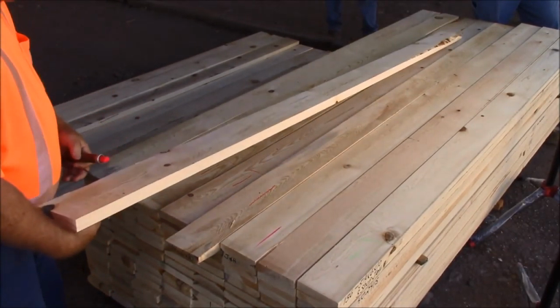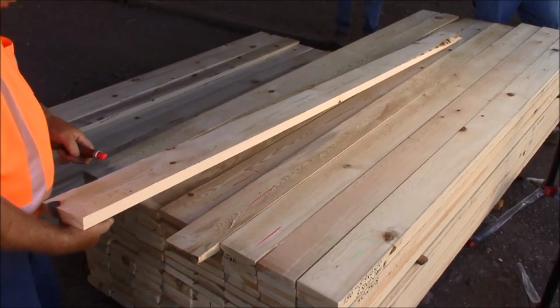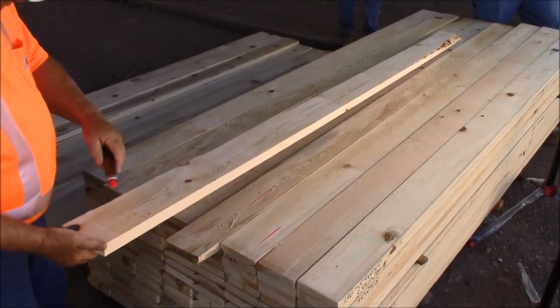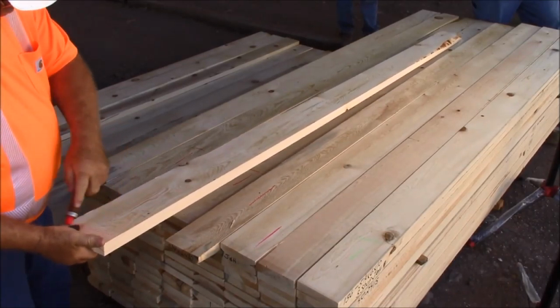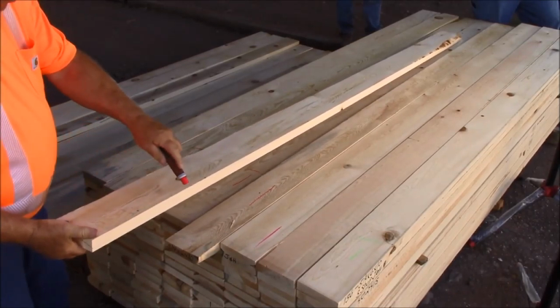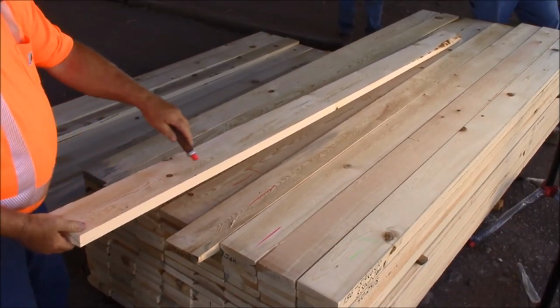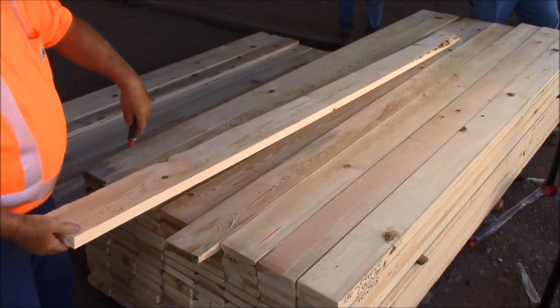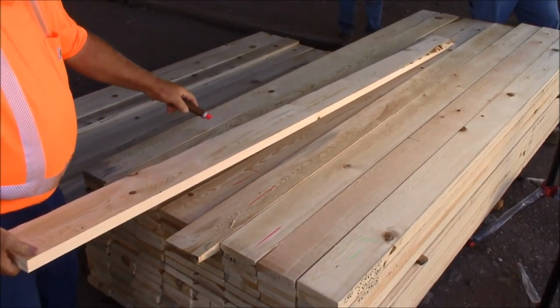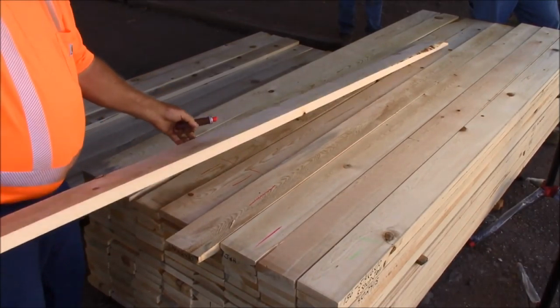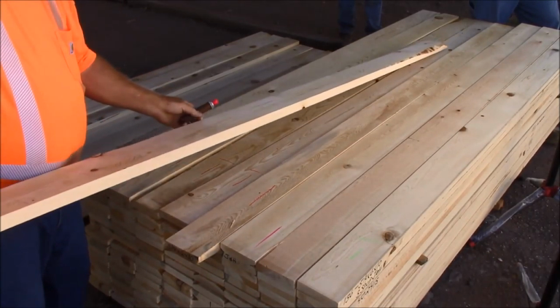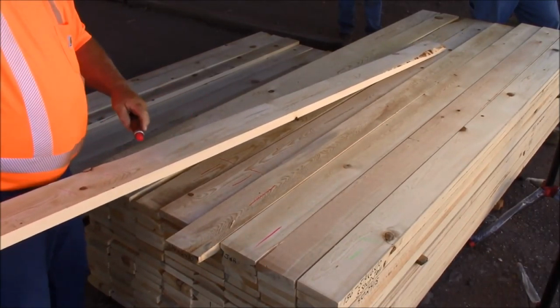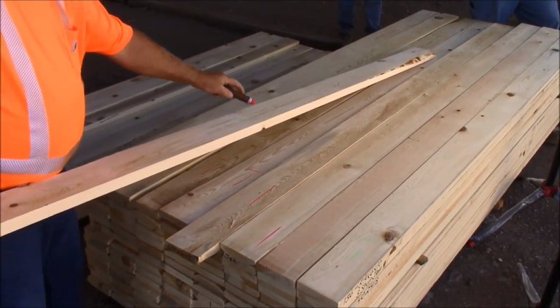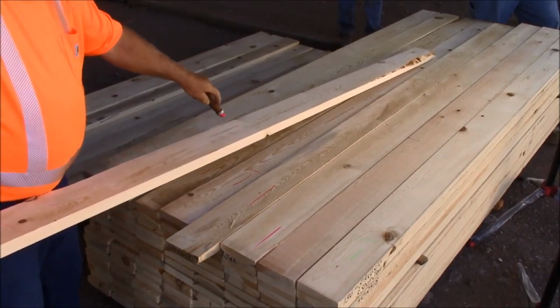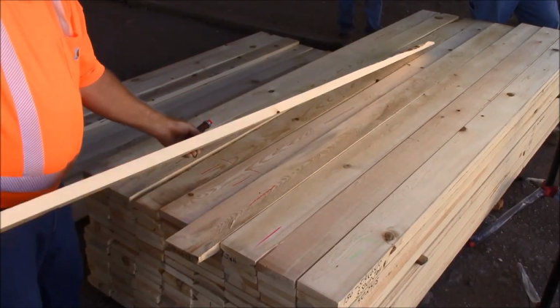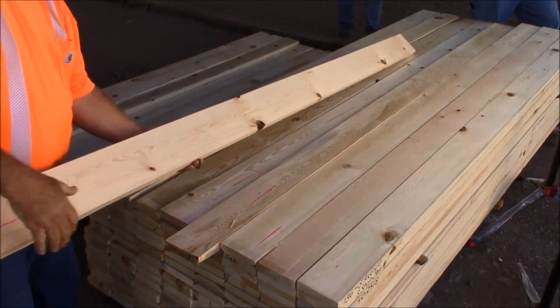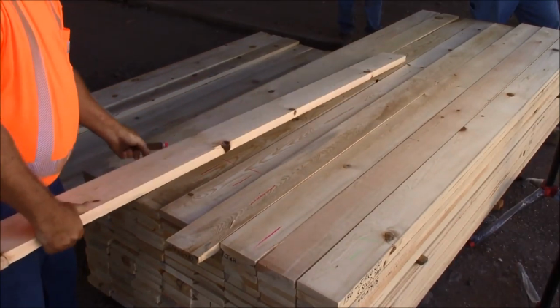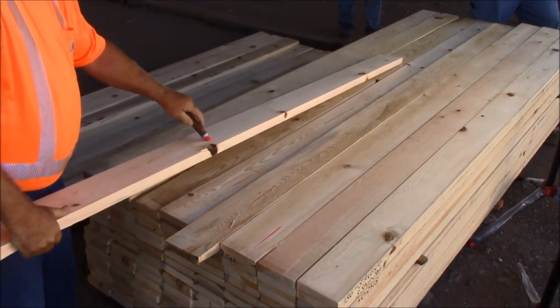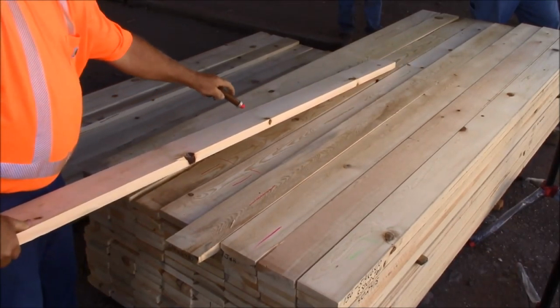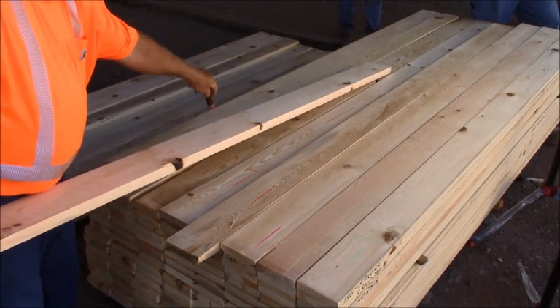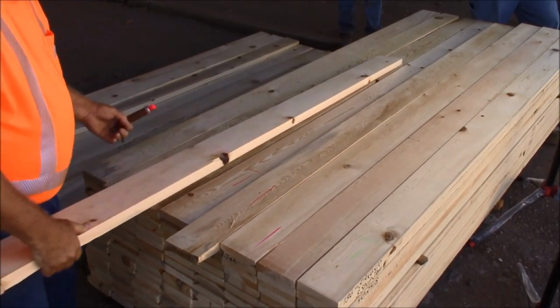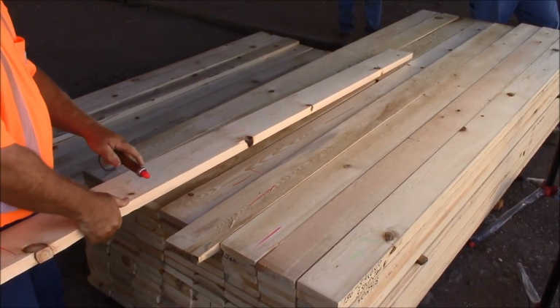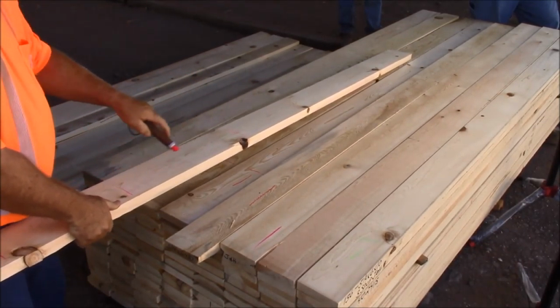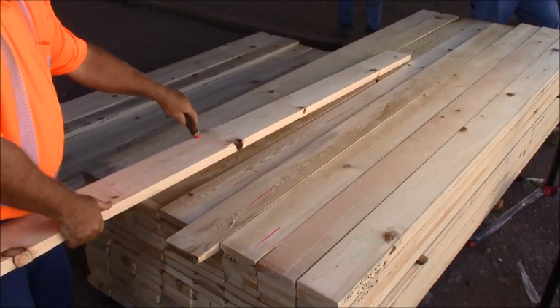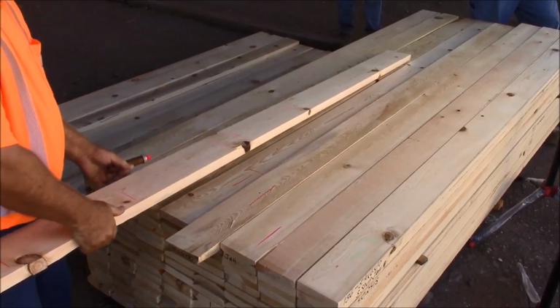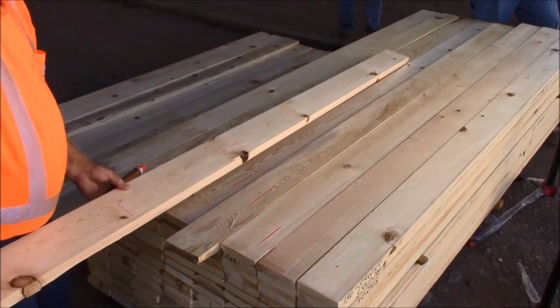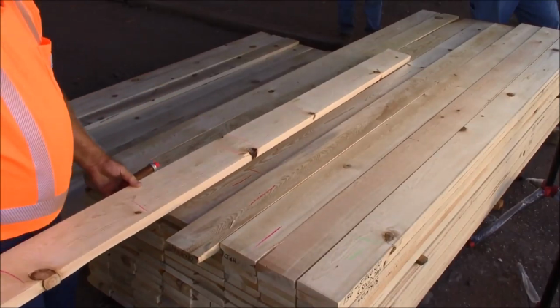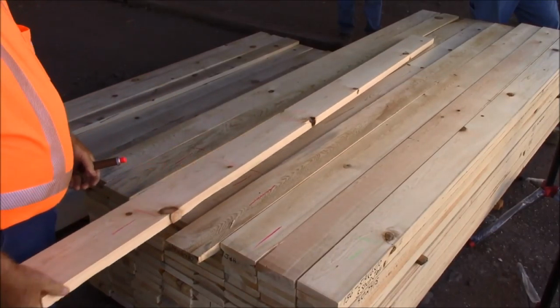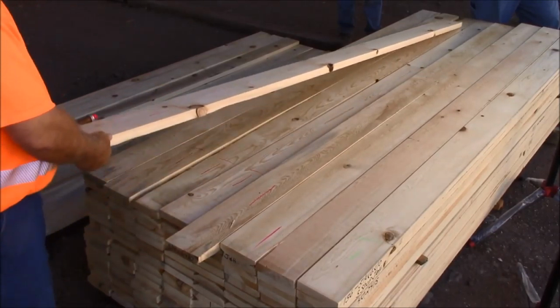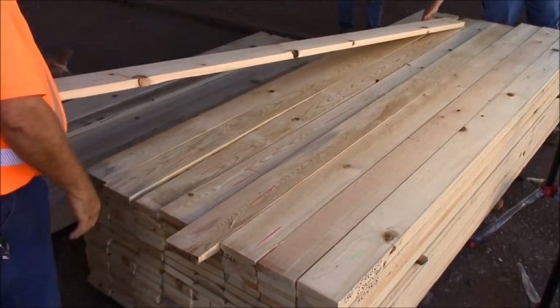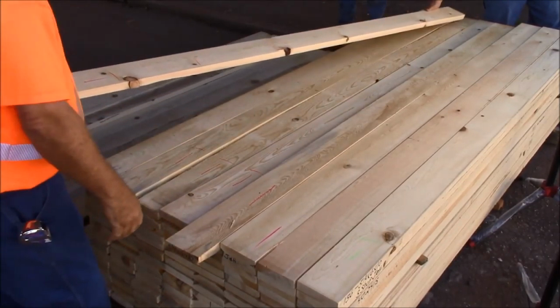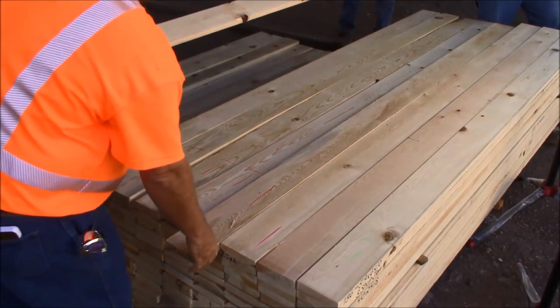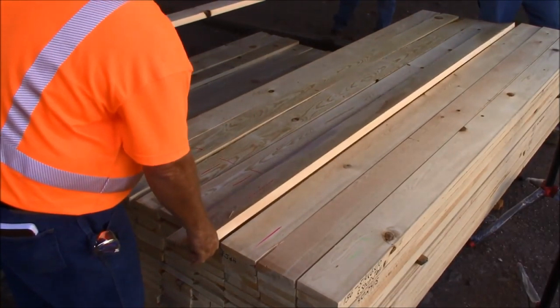Here we just have a natural finger joint board. We cut the notch out here and here, then finger joint back together — makes a beautiful molding. 3 shop.